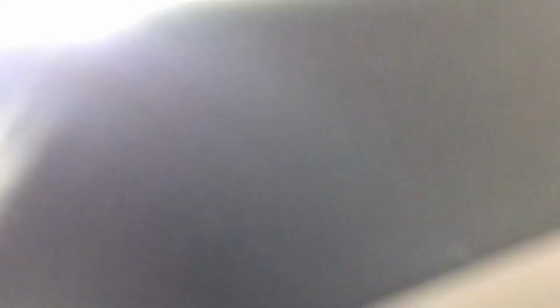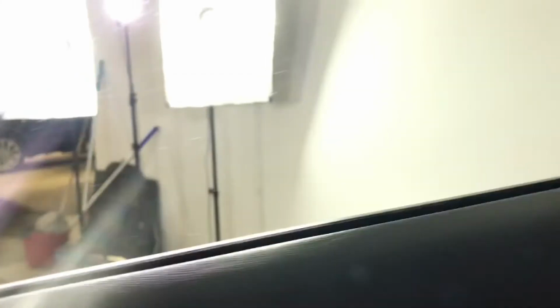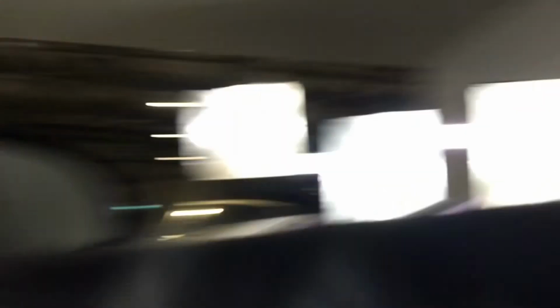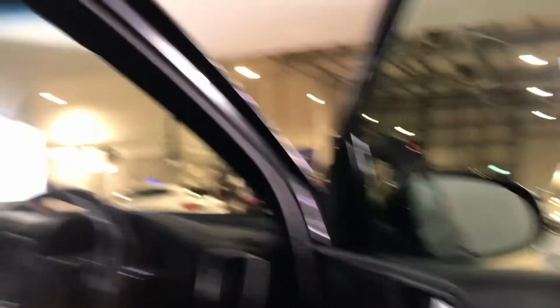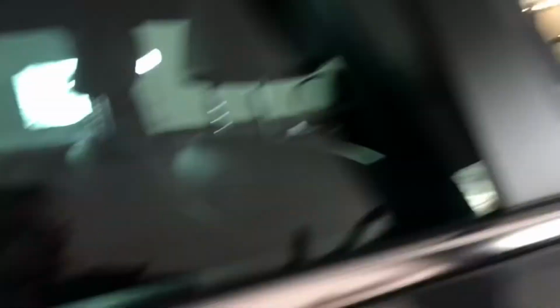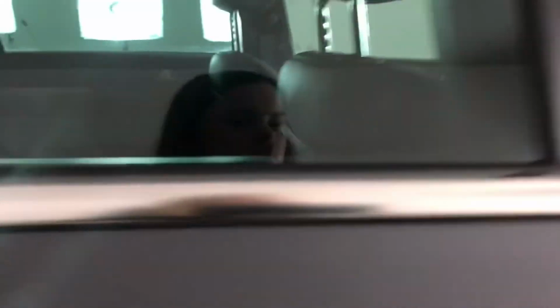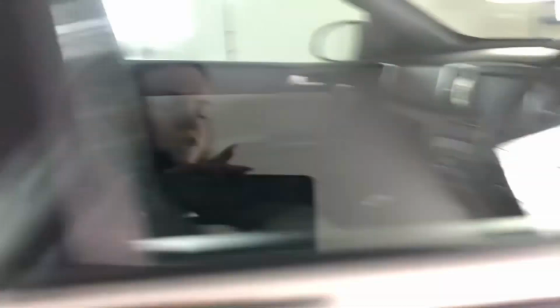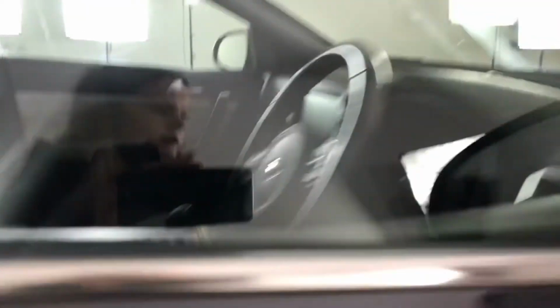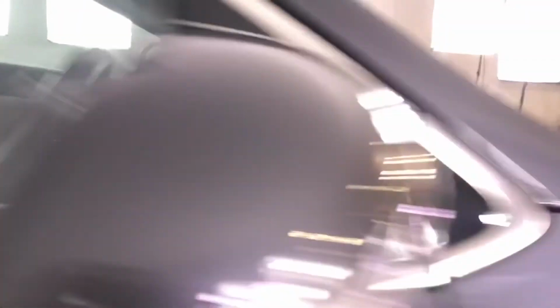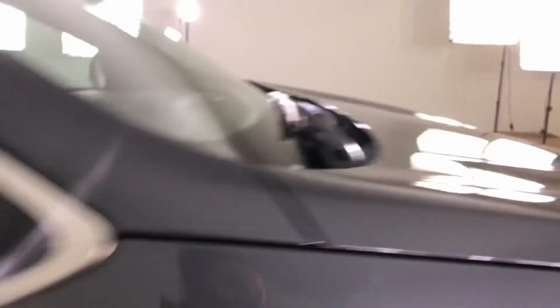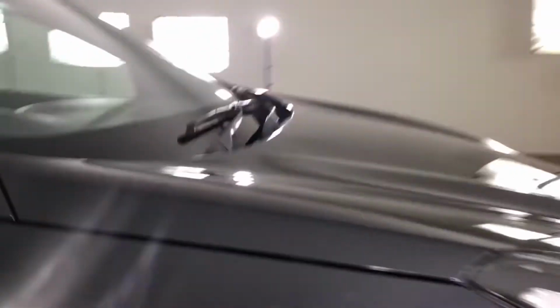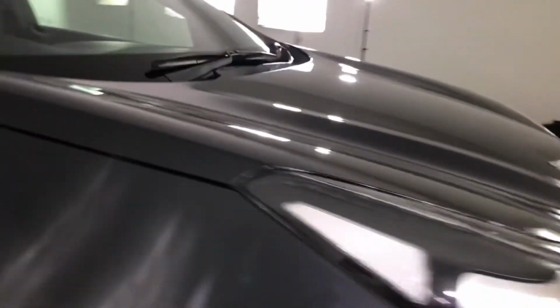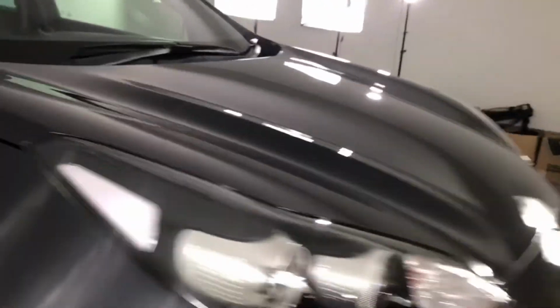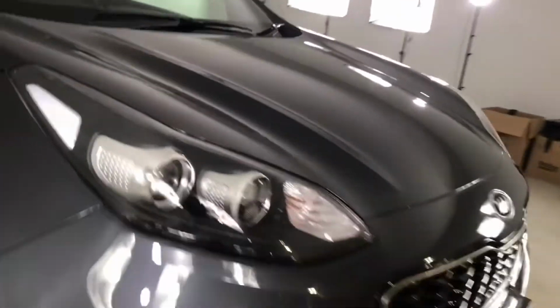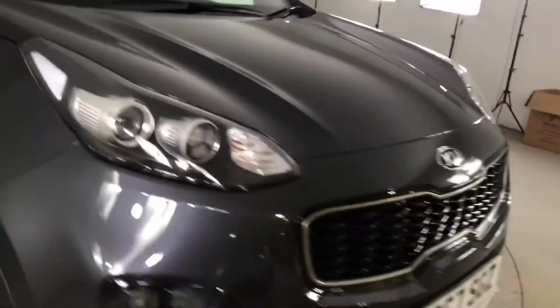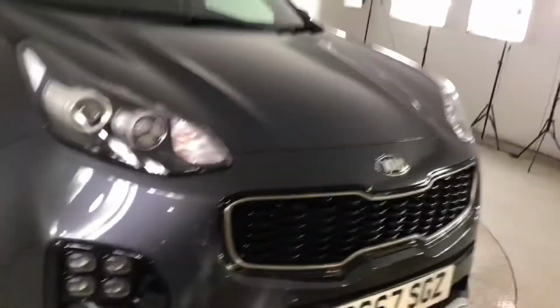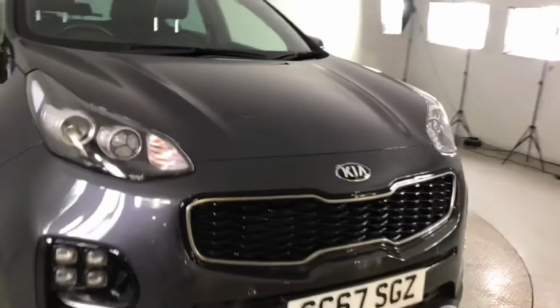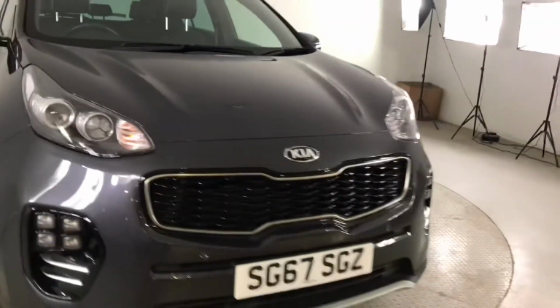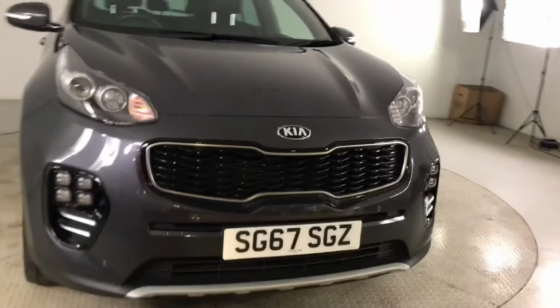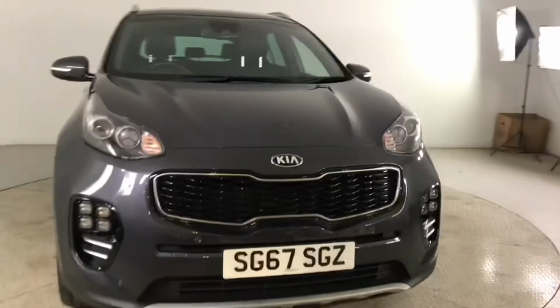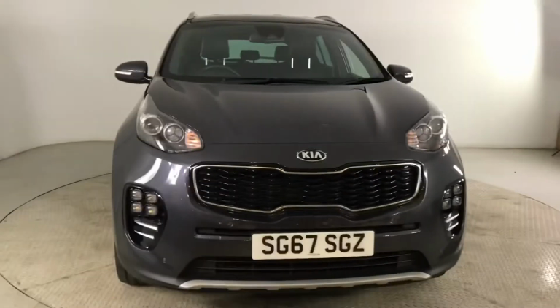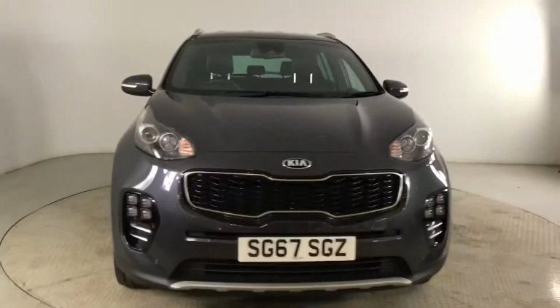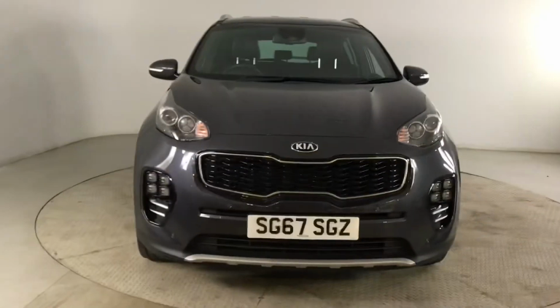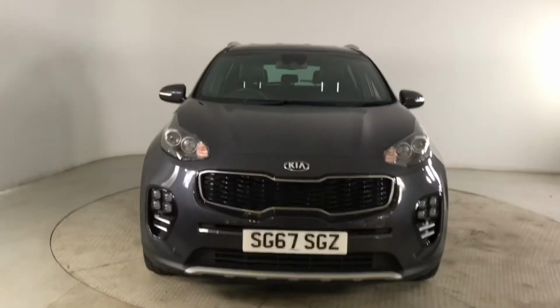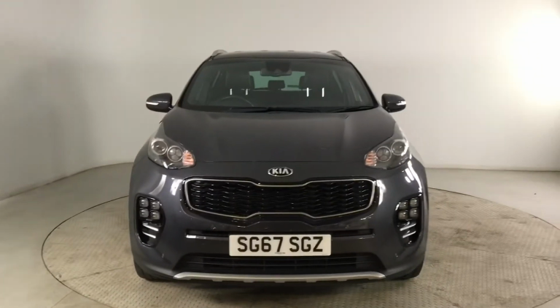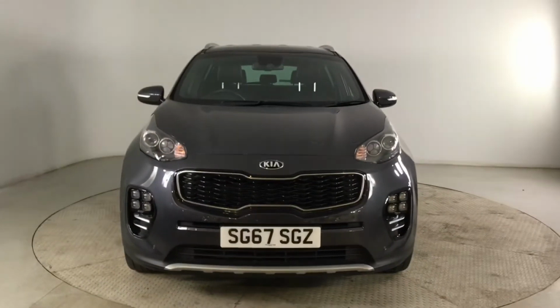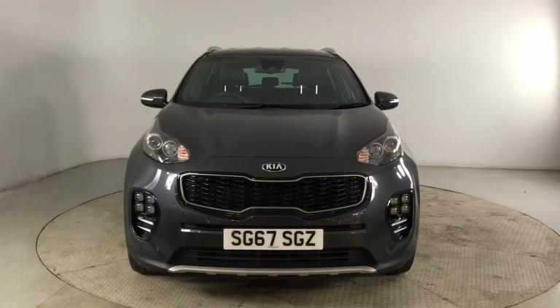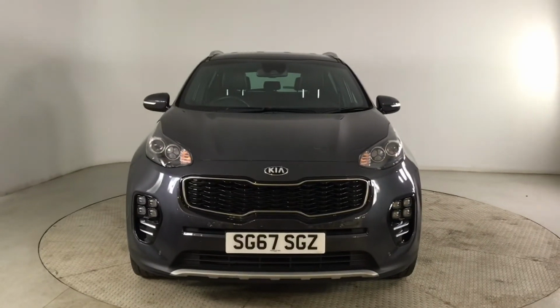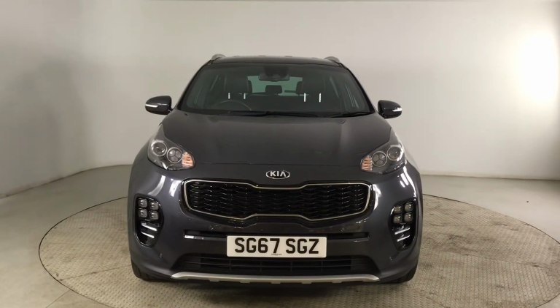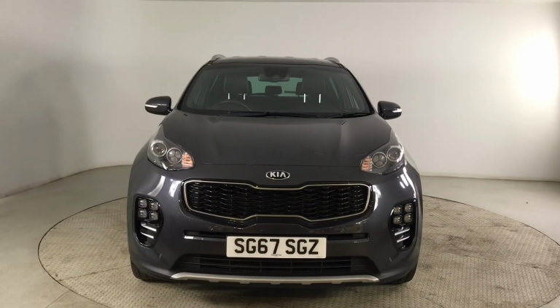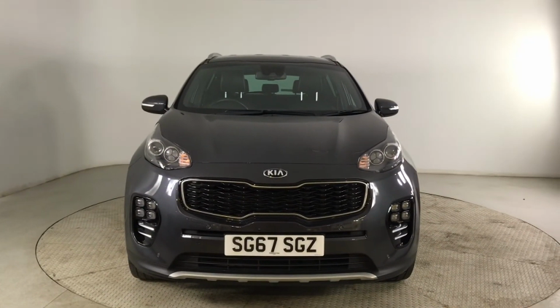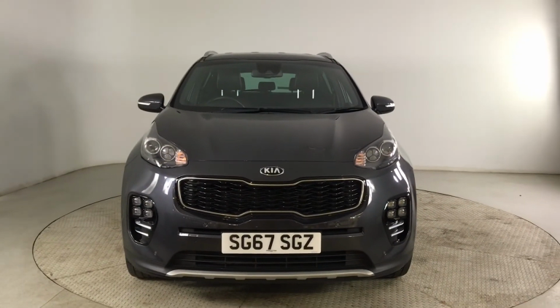So if you are interested in this Kia Sportage GT line please get in touch with us — send us an email or give us a phone call and we'll be happy to assist you further. Thank you very much for watching. Take care. Bye!